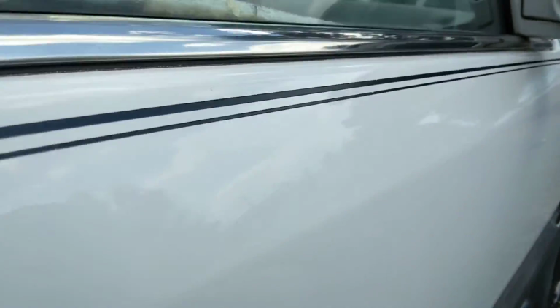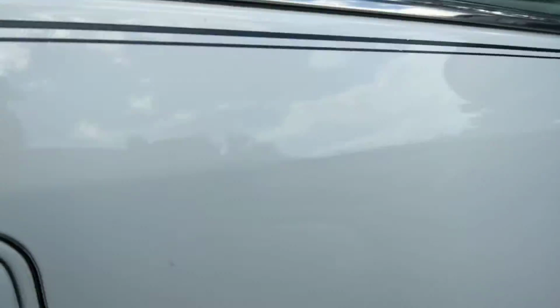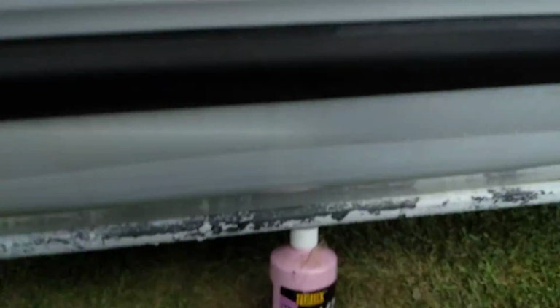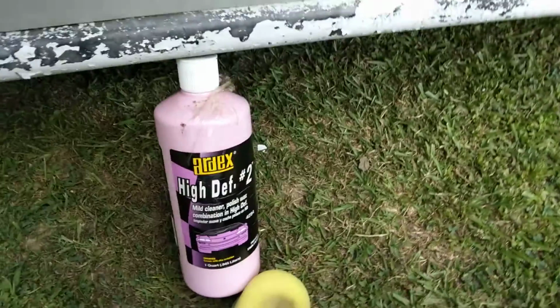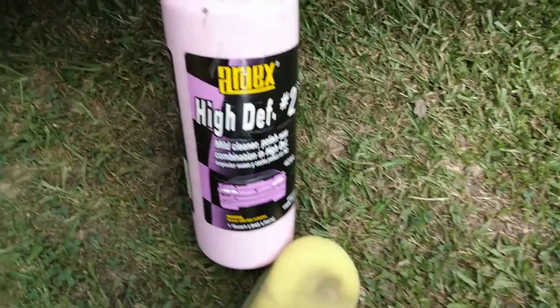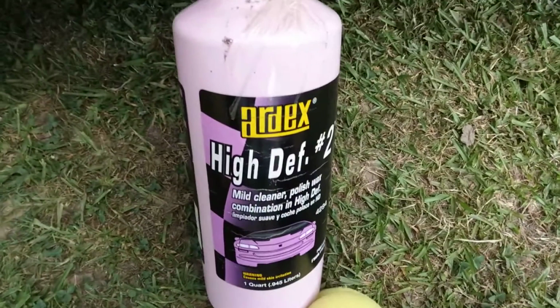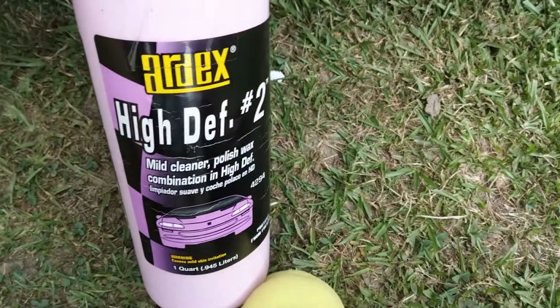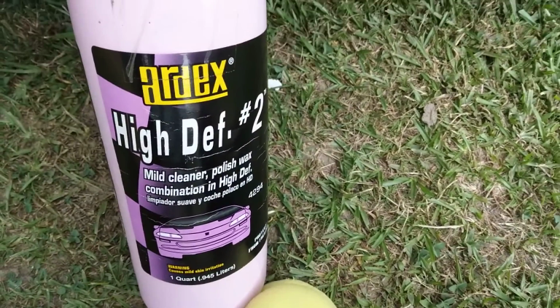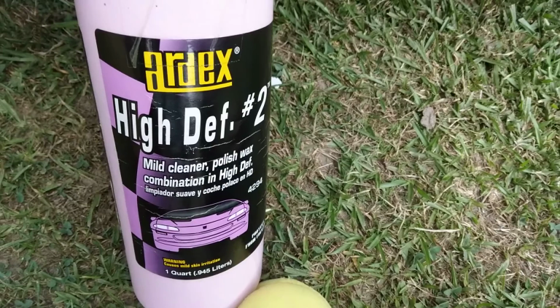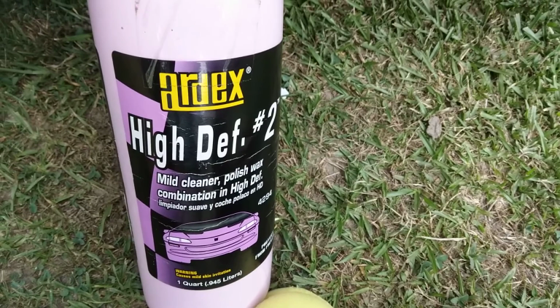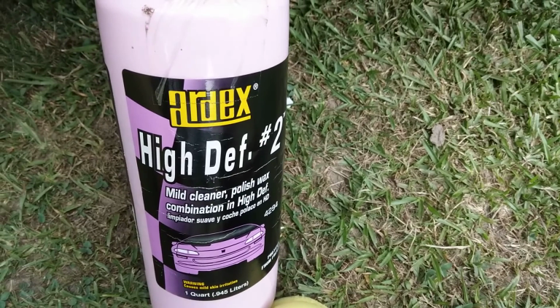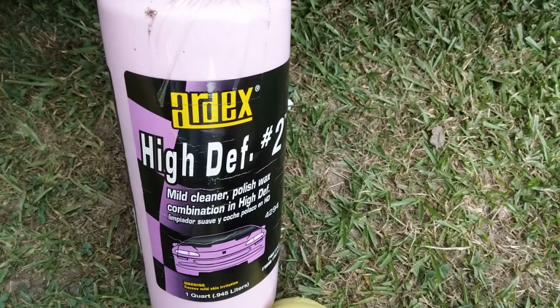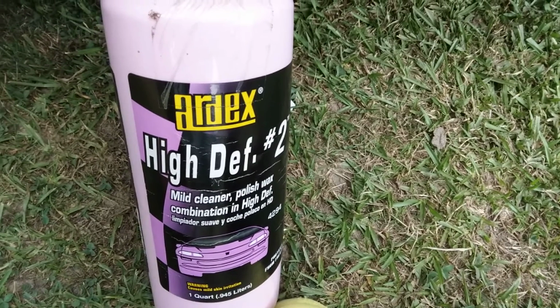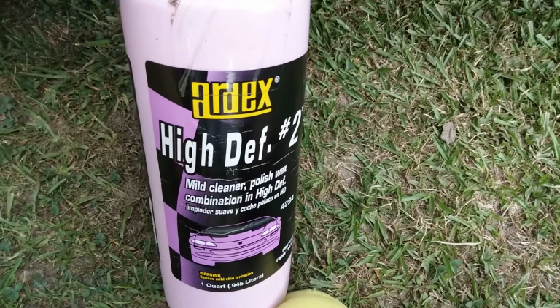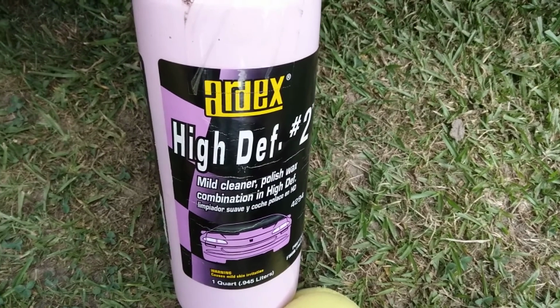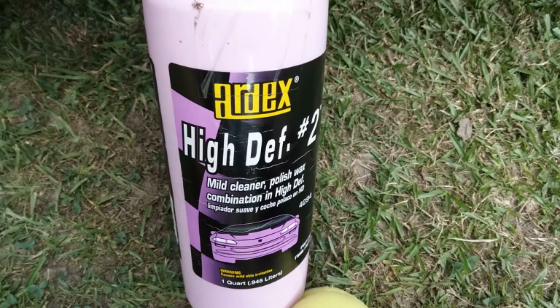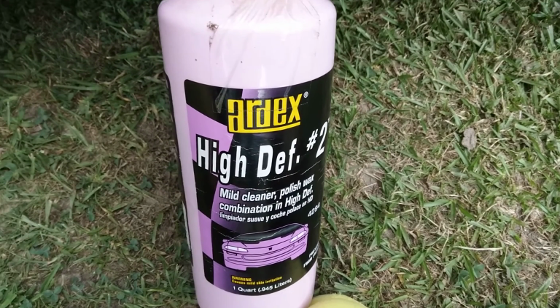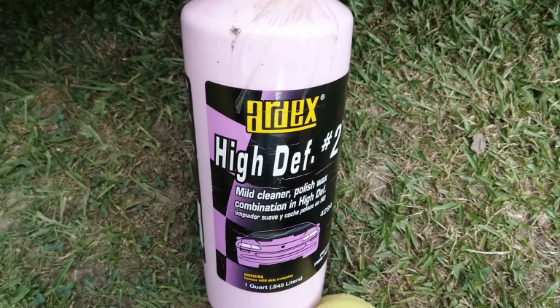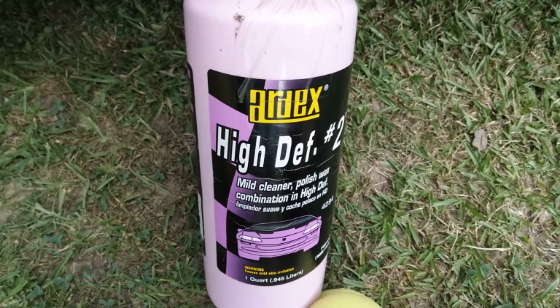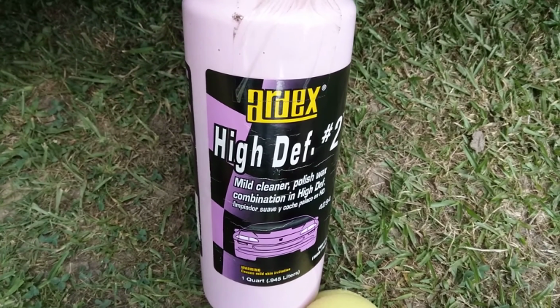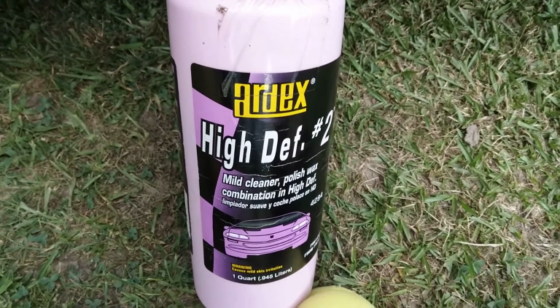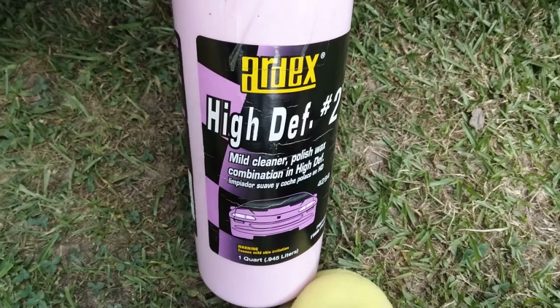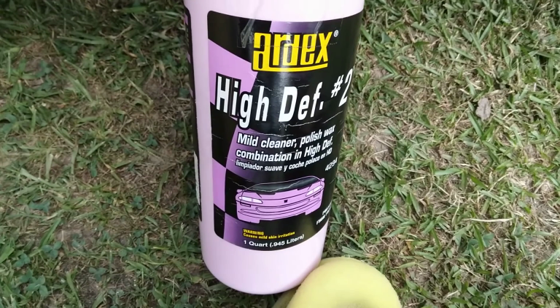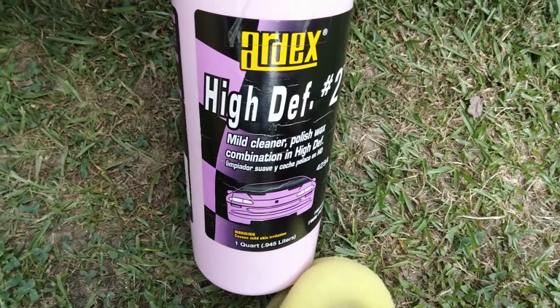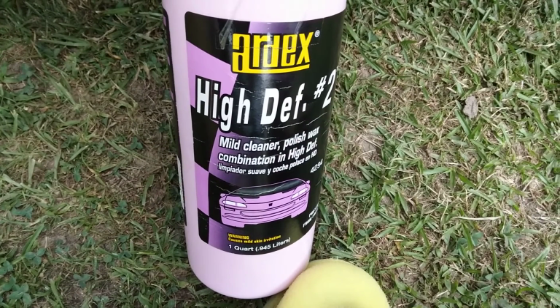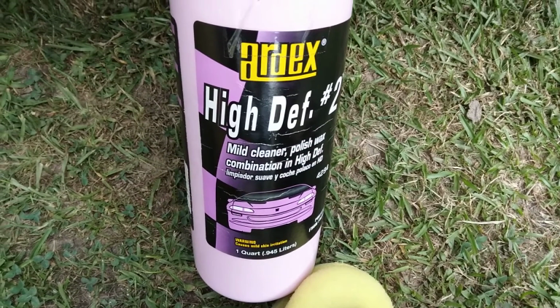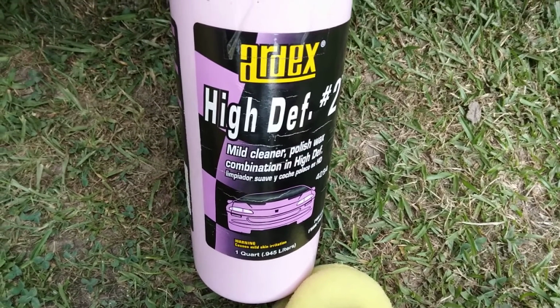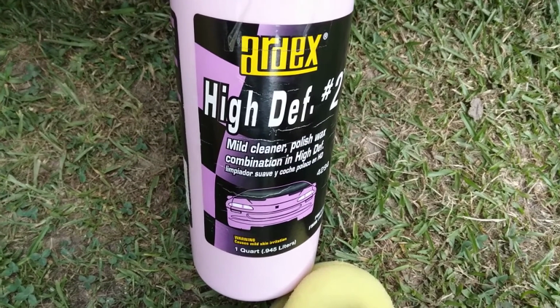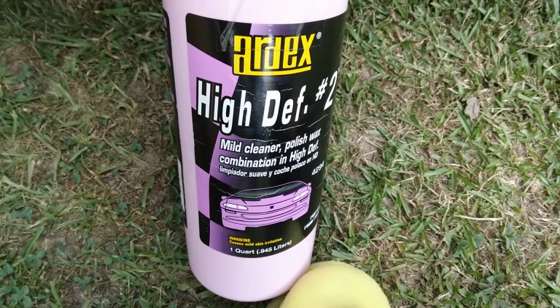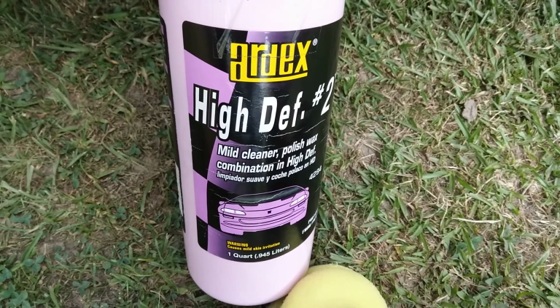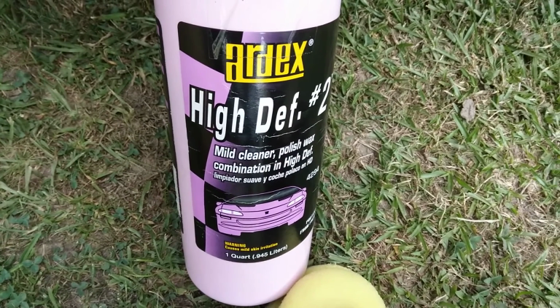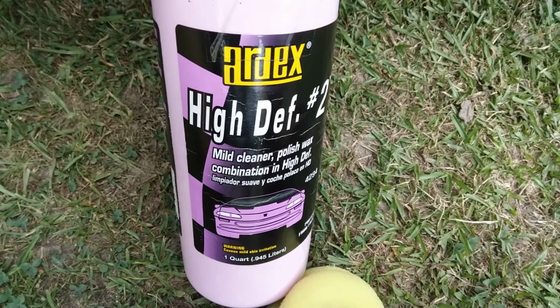You can imagine what this stuff is like if you're using a rotary or a DA or something like that. It still has fine abrasives in here — some mild cleaner polish and a wax, all in one.